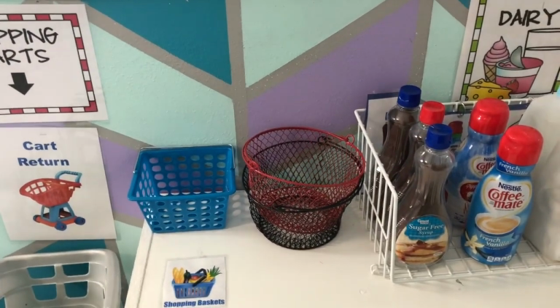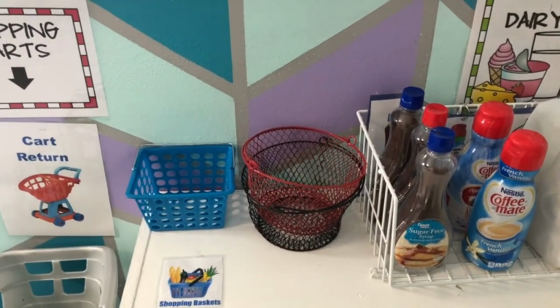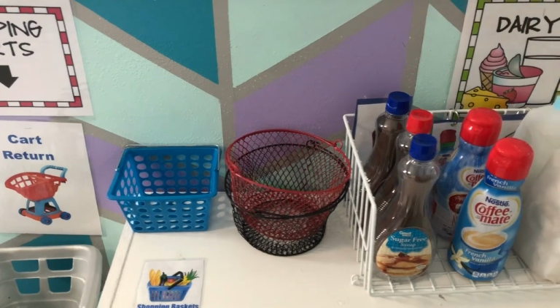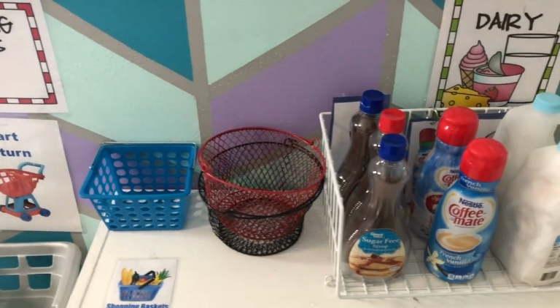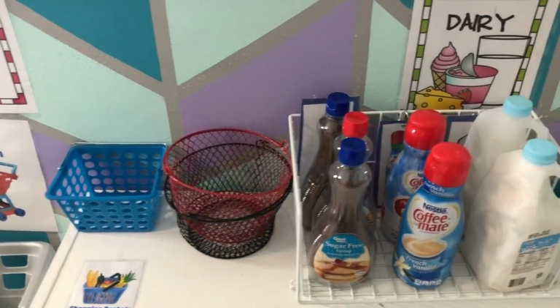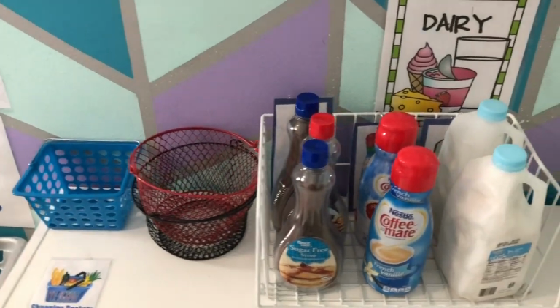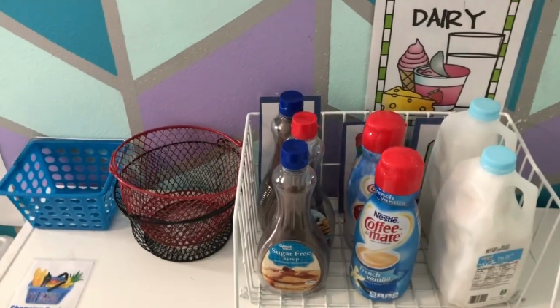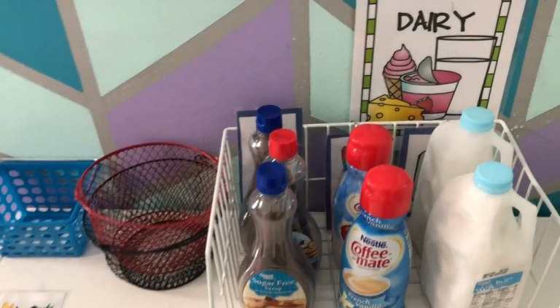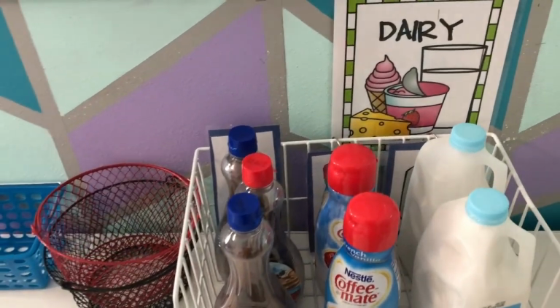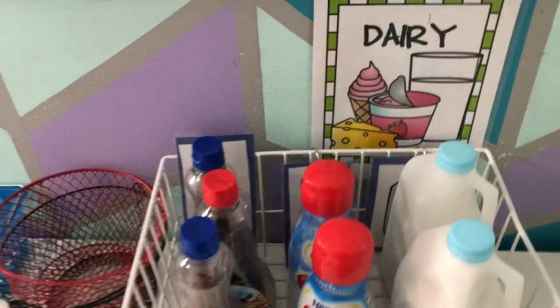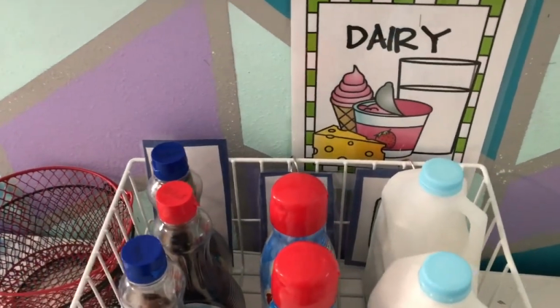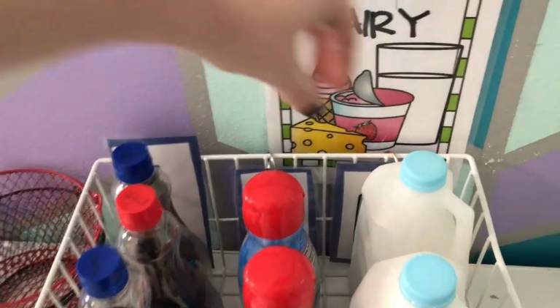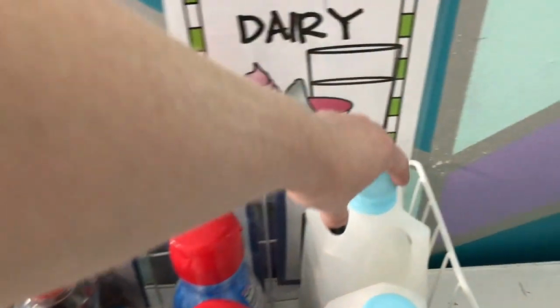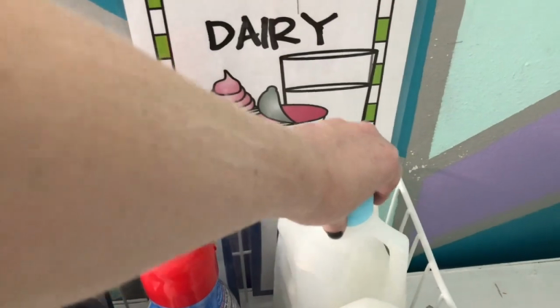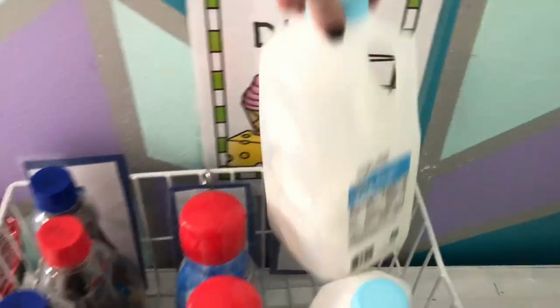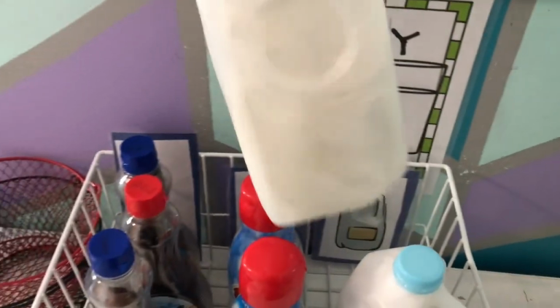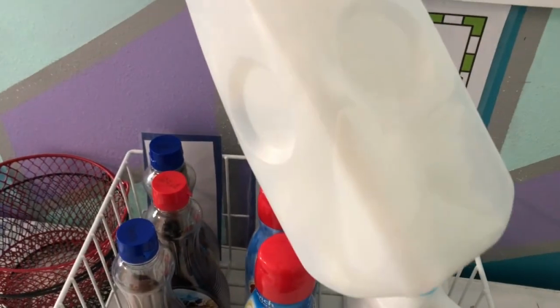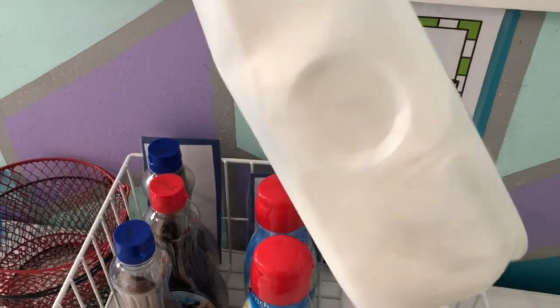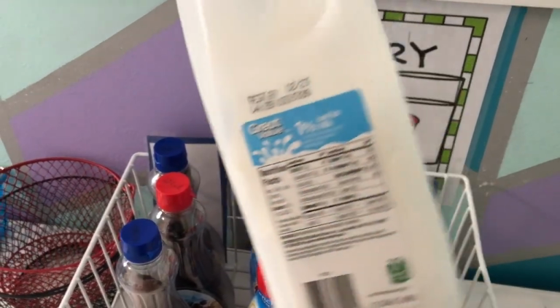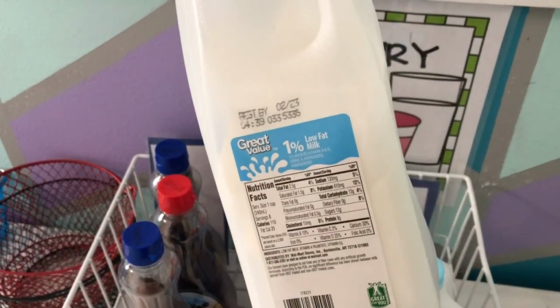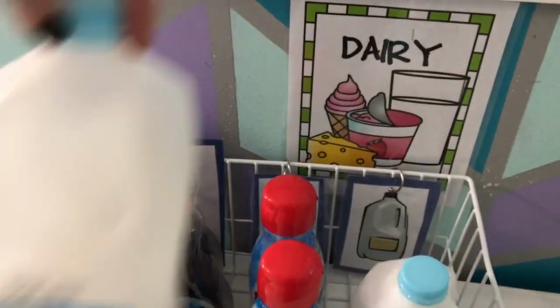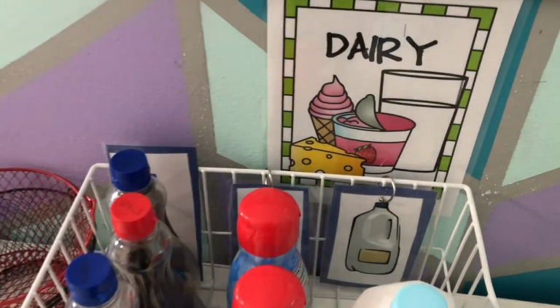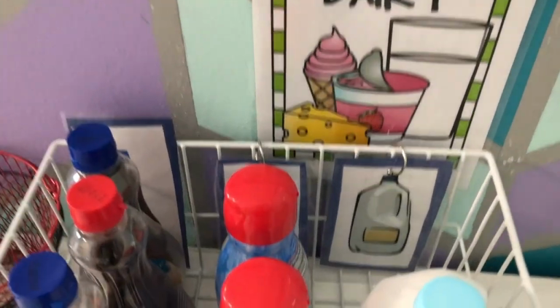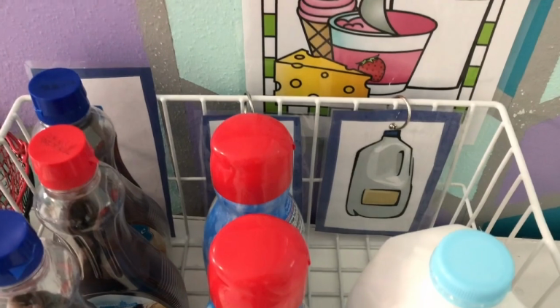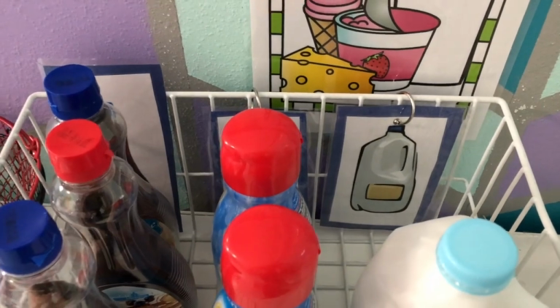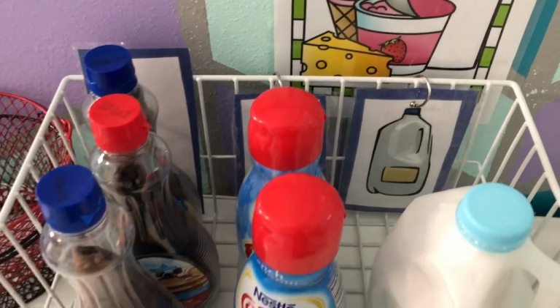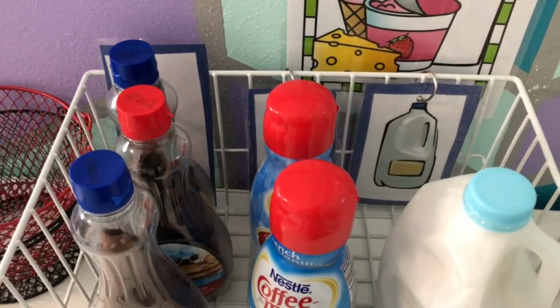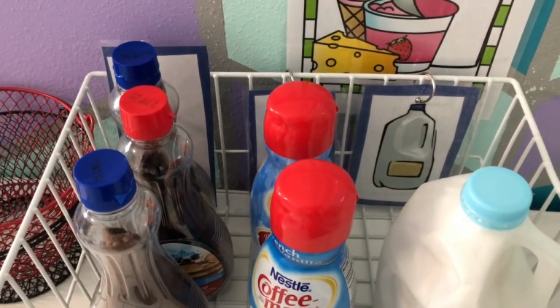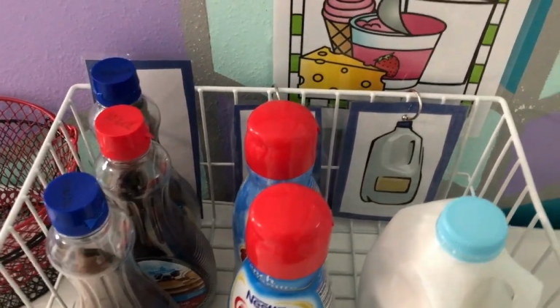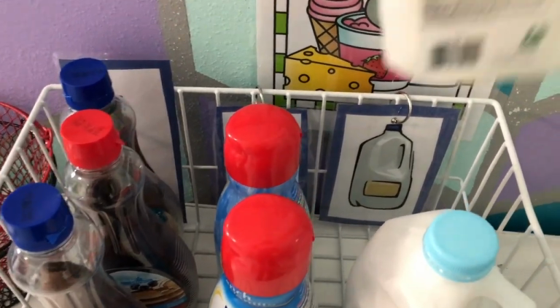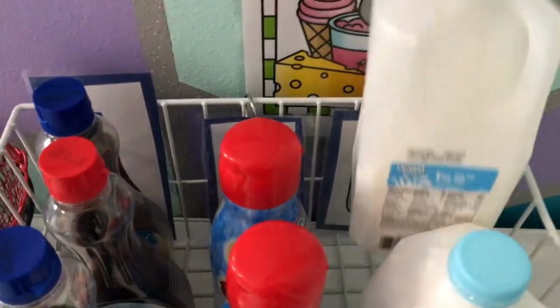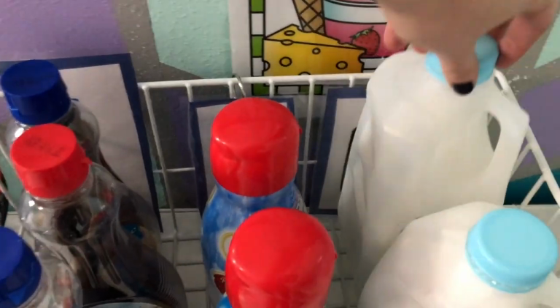You can use a lot of the groceries that you have from home. Just clean them, and I stuff mine with grocery bags or felt. Sometimes I use streamers or tissue paper. These milks are stuffed with shopping bags and the syrup is stuffed with brown felt.